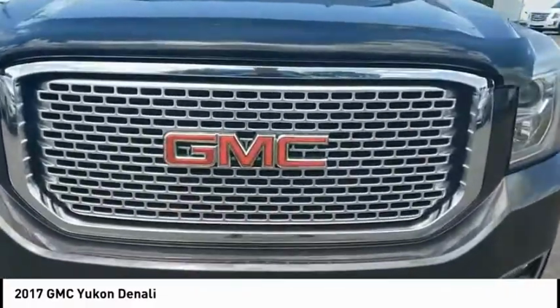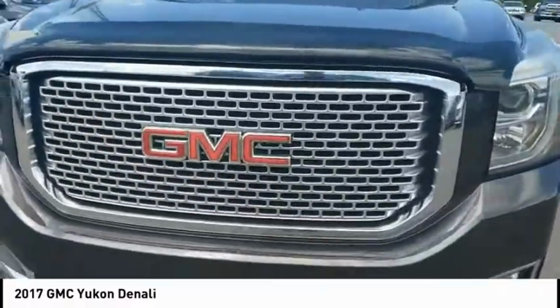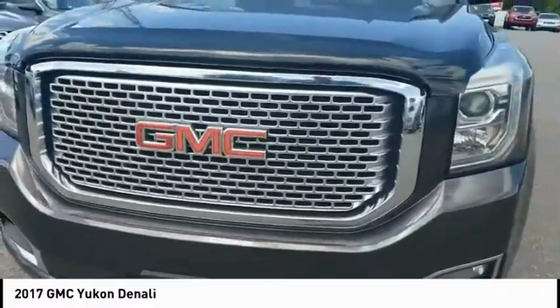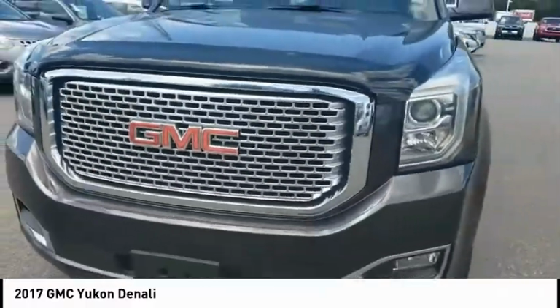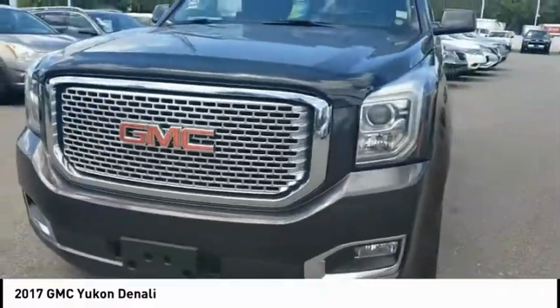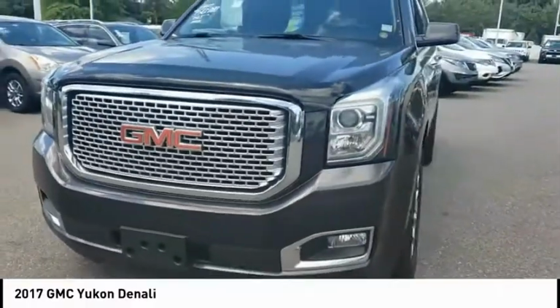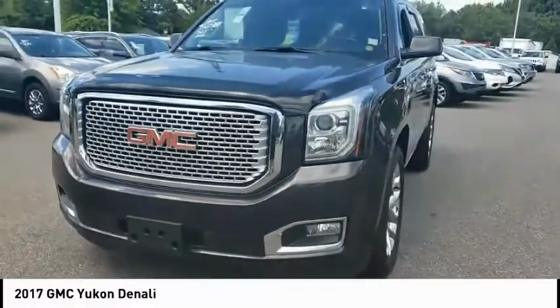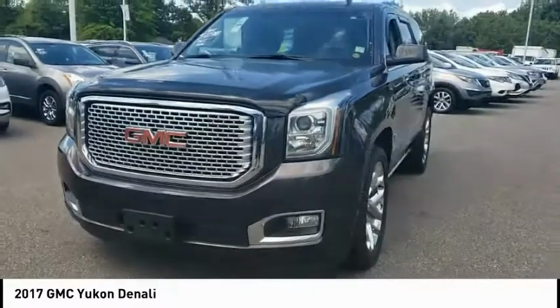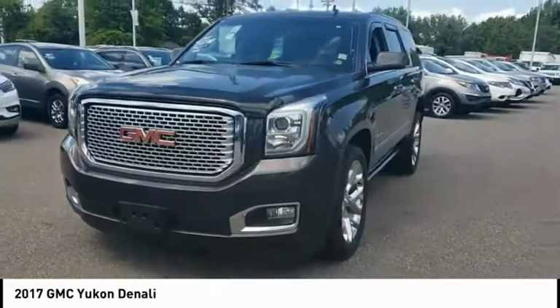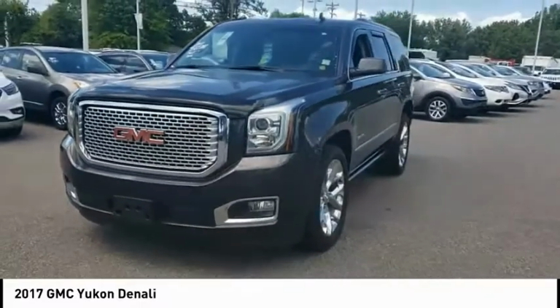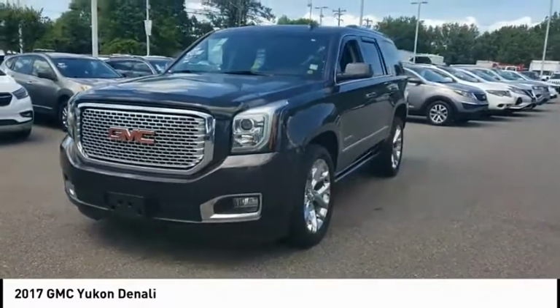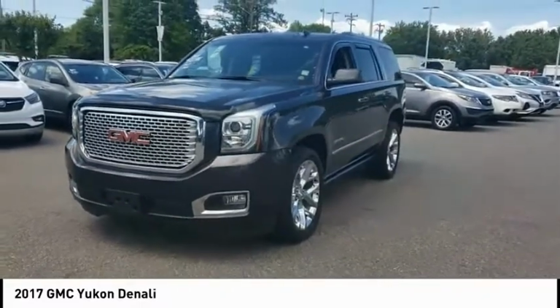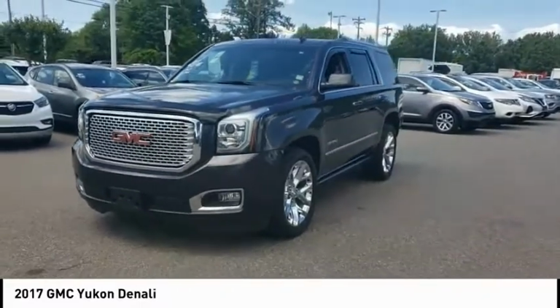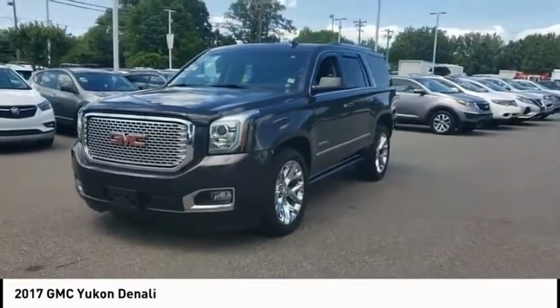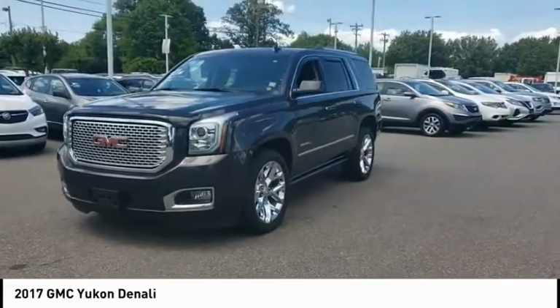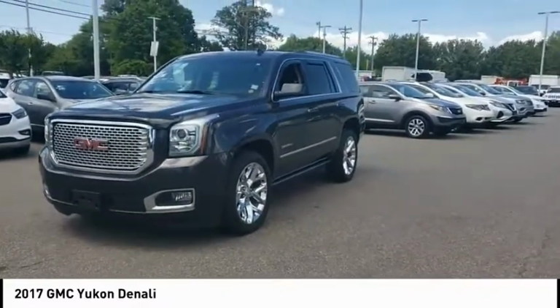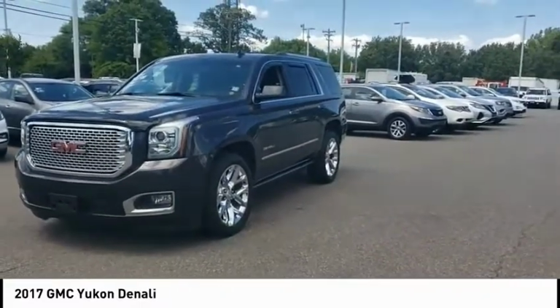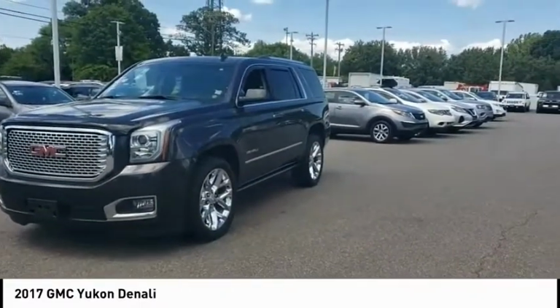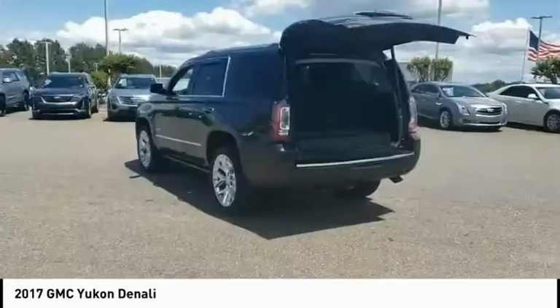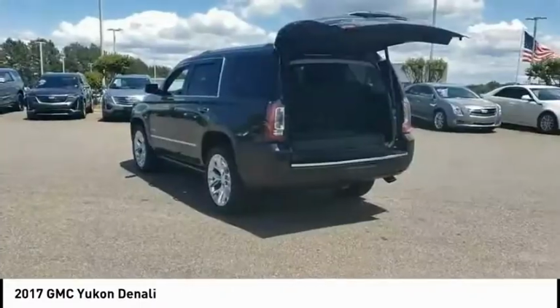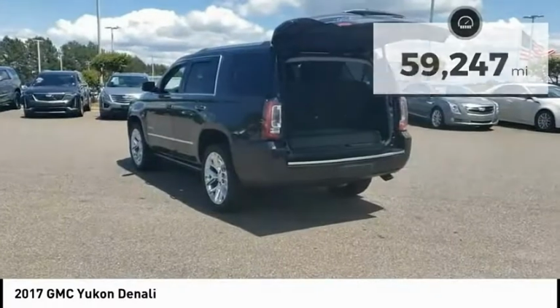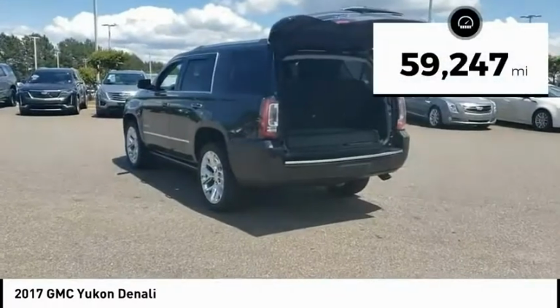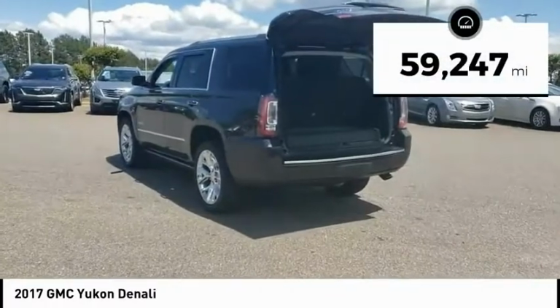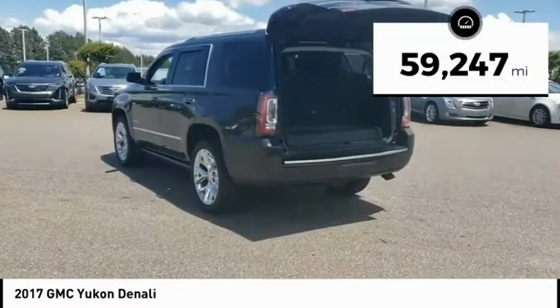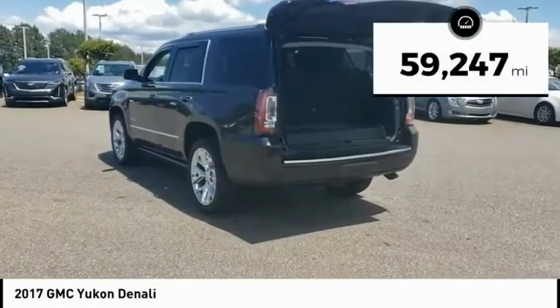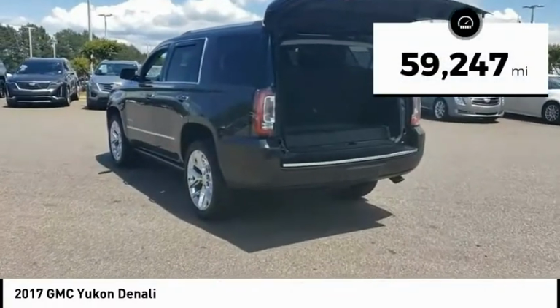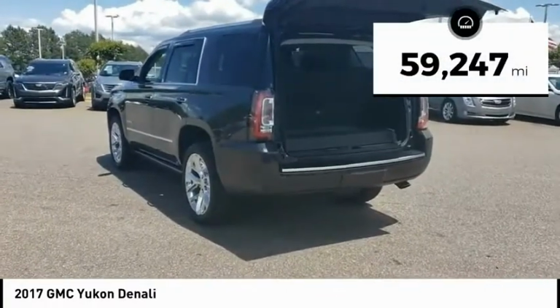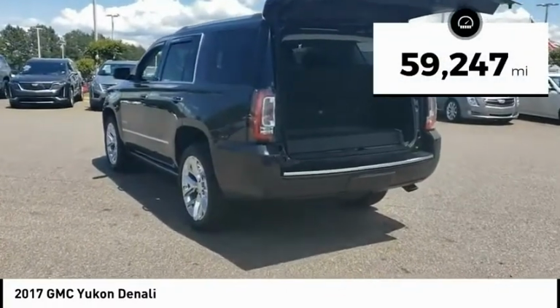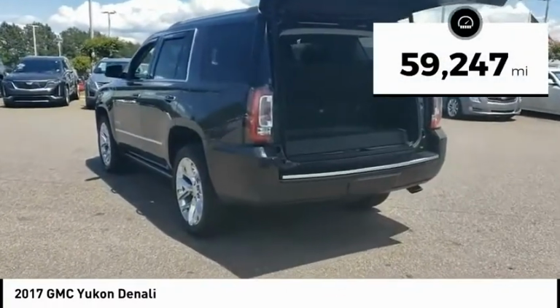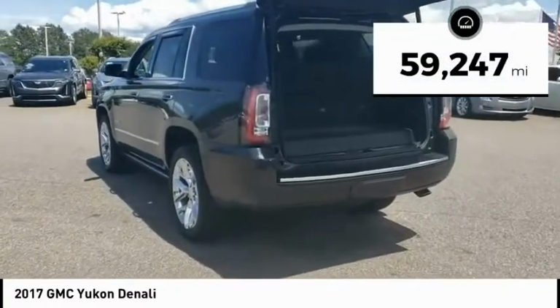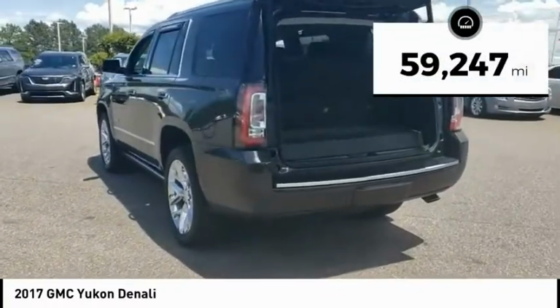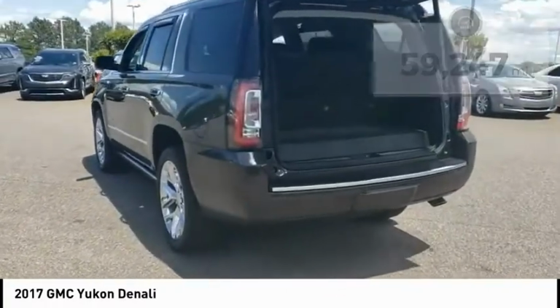Boasting a Vortec 5.3 liter V8 with active fuel management and flex fuel, Yukon is agile and capable. This vehicle has less than 60,000 miles. Here are some of this vehicle's great options.